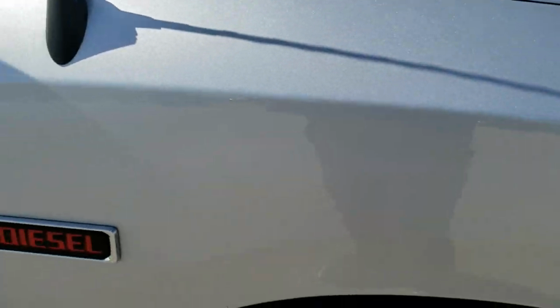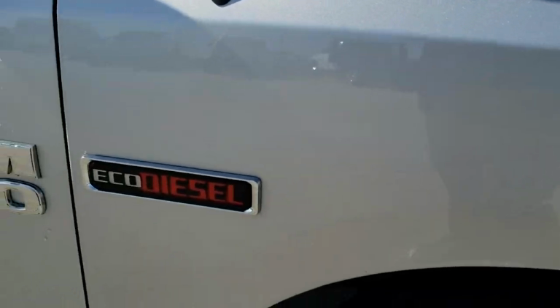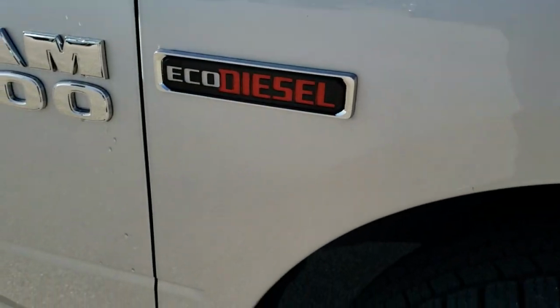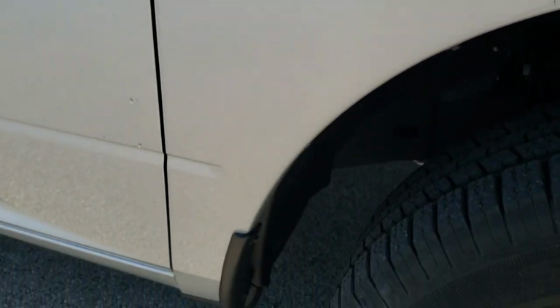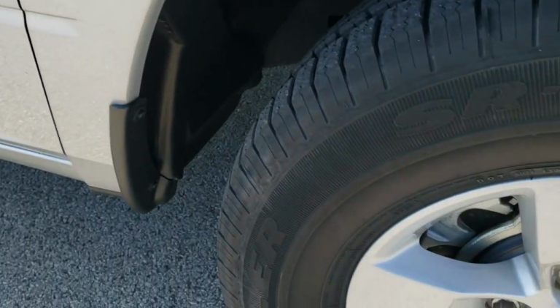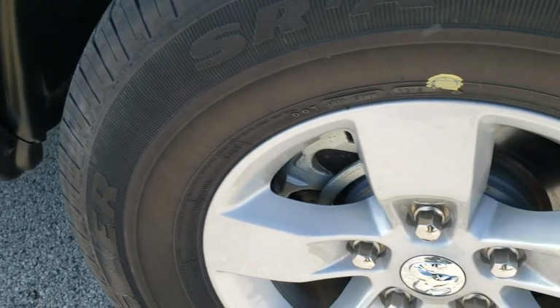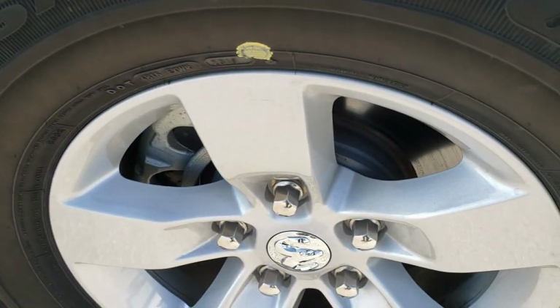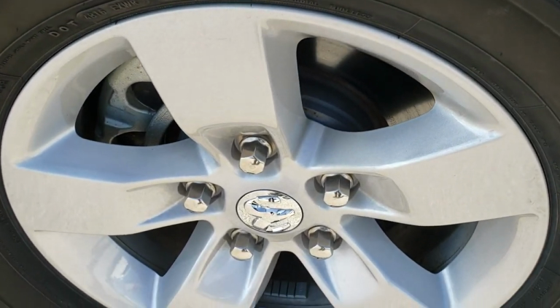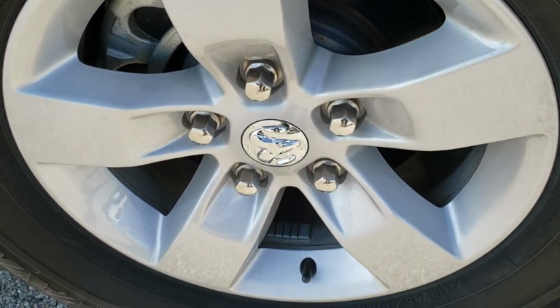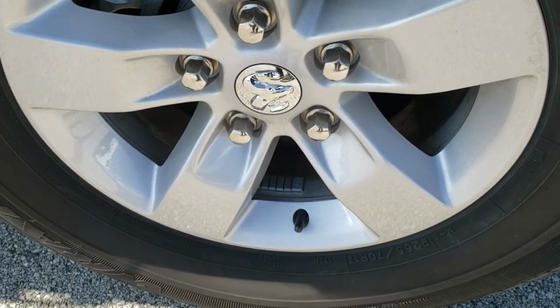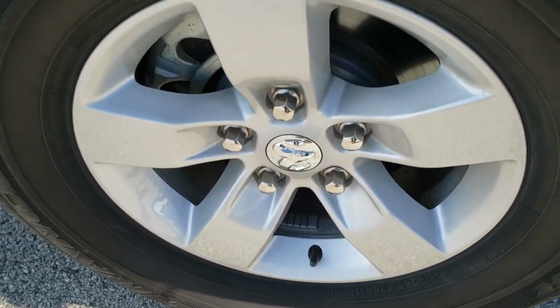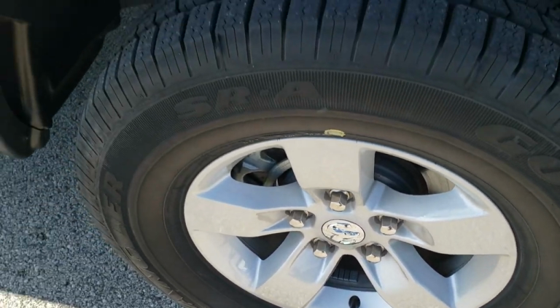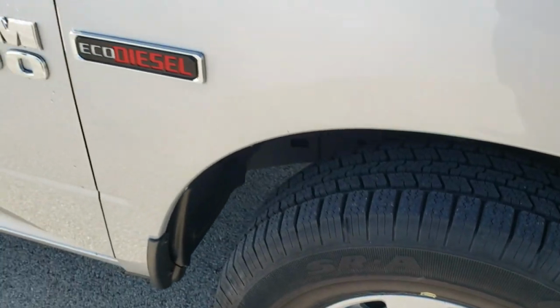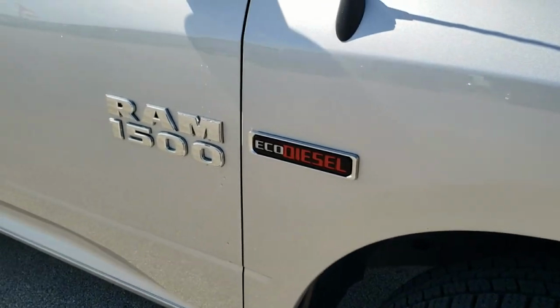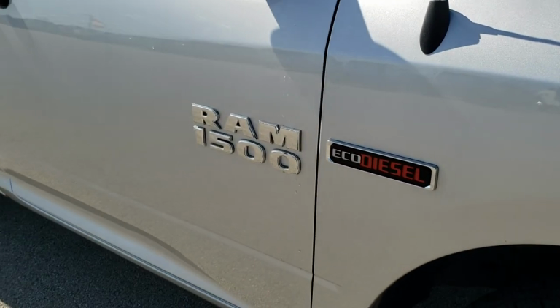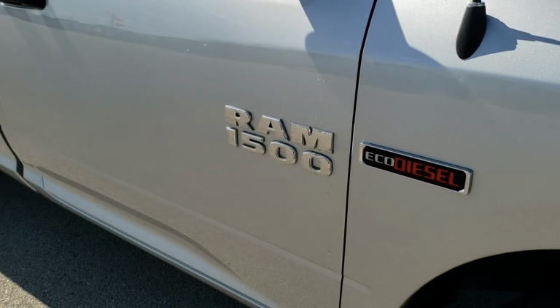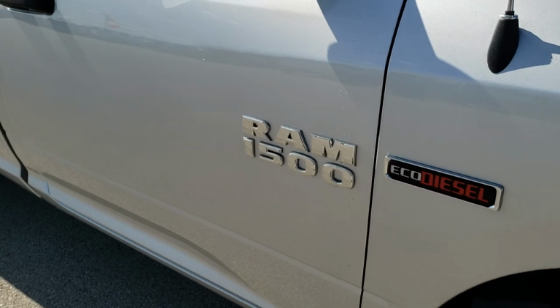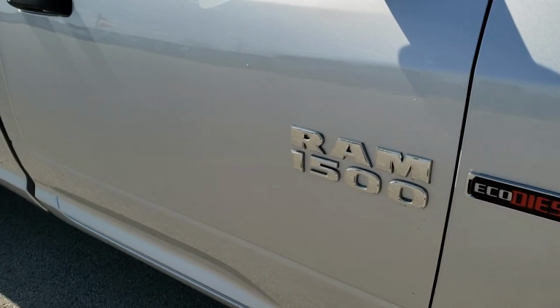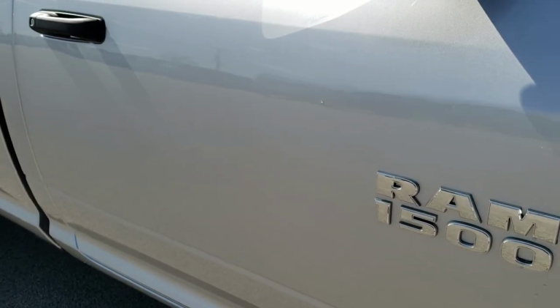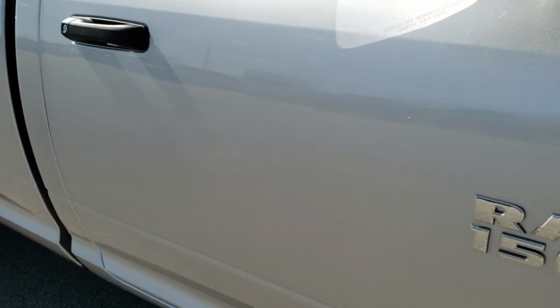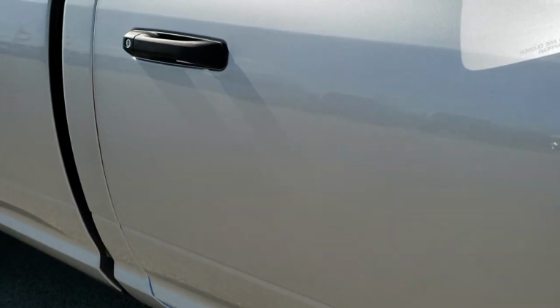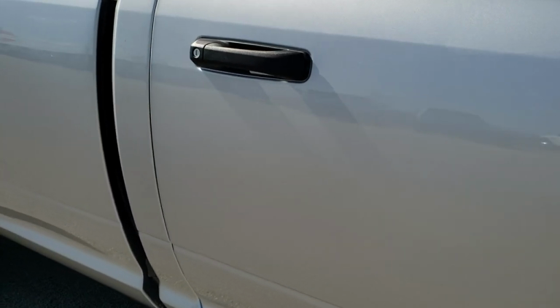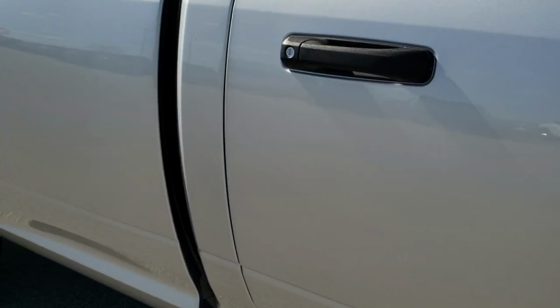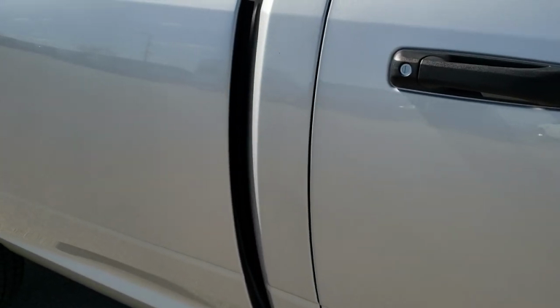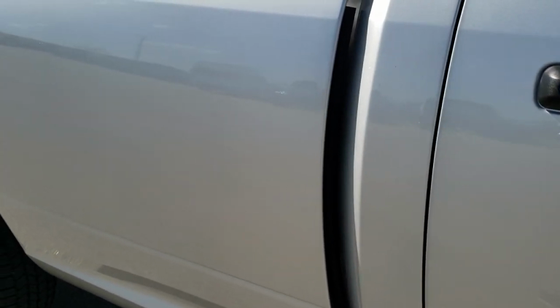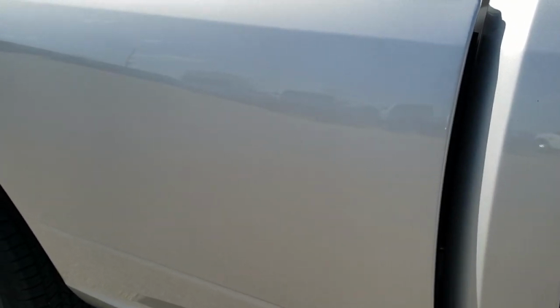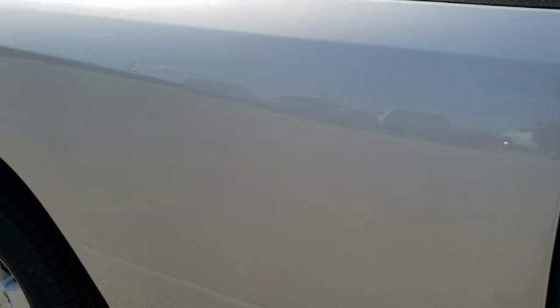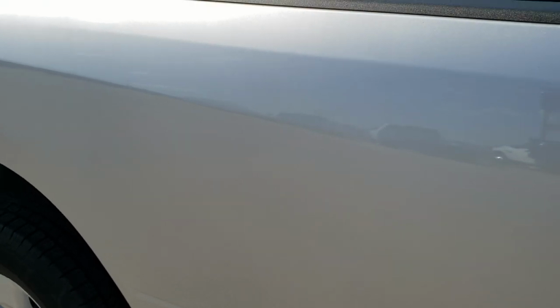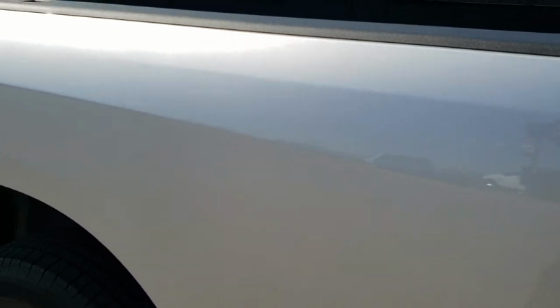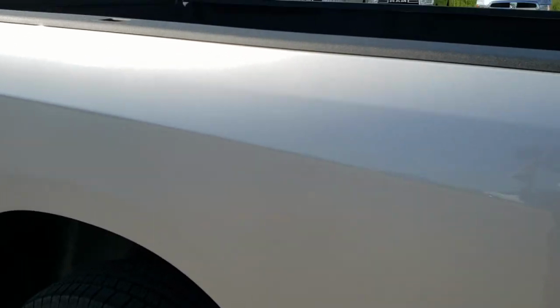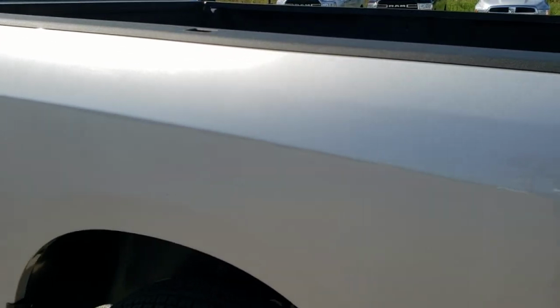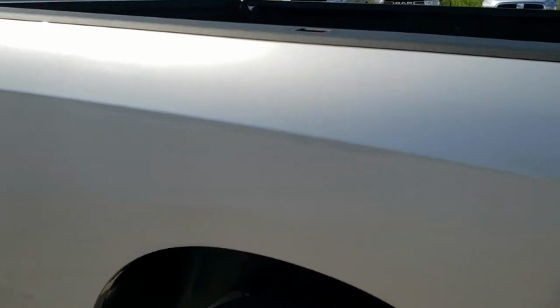Passenger side fender — no dents or dings on that, and the passenger side rim is in really nice condition as well. As you go down this side of the truck, see just how clean the body is and how reflective and mirror-like that paint is.